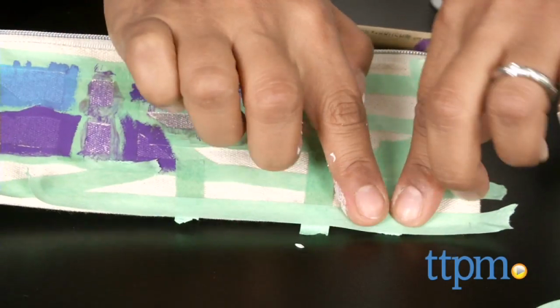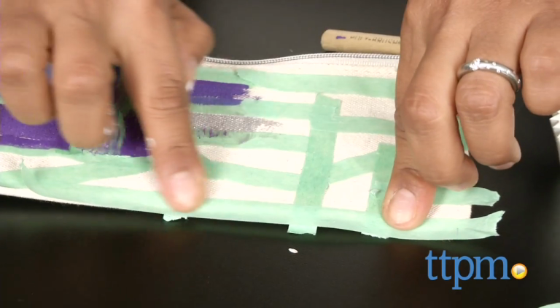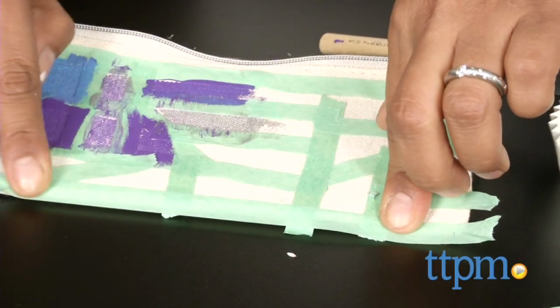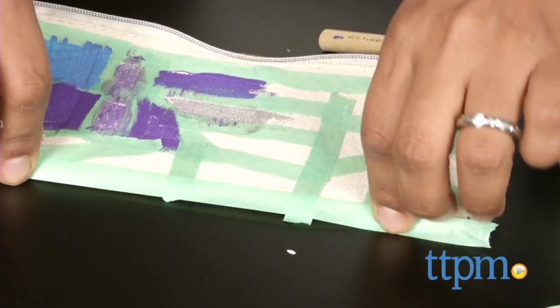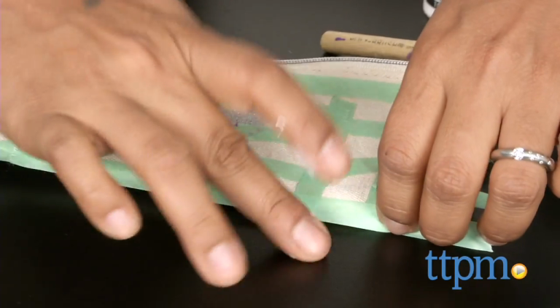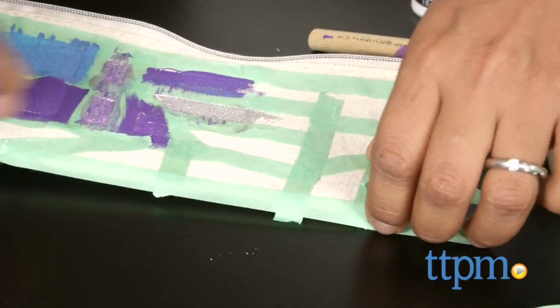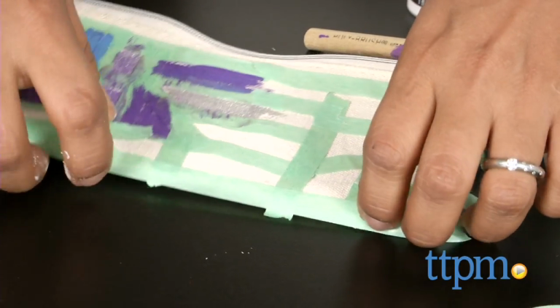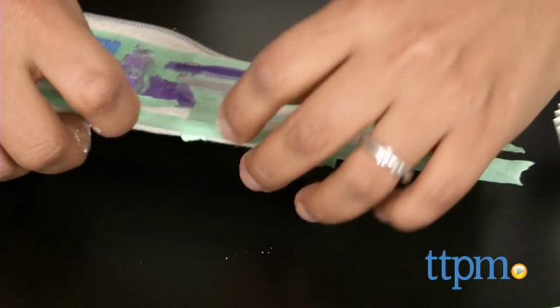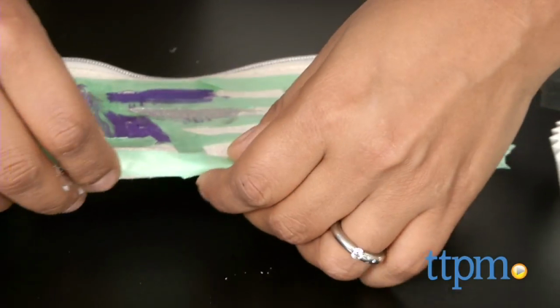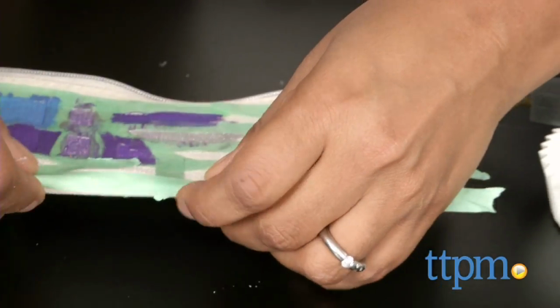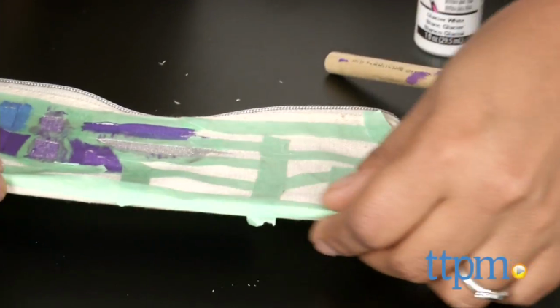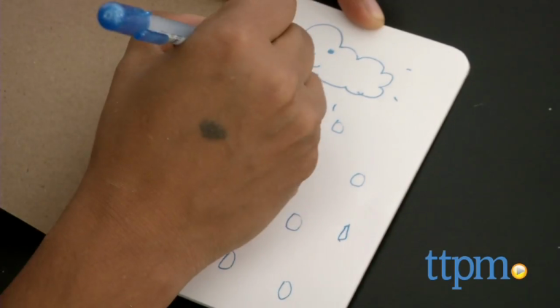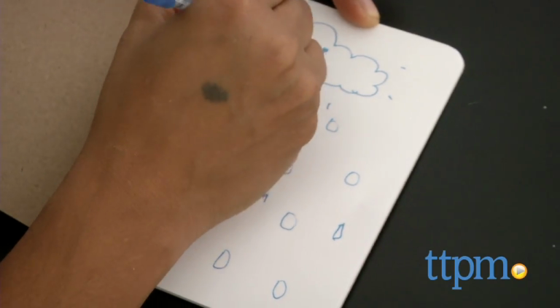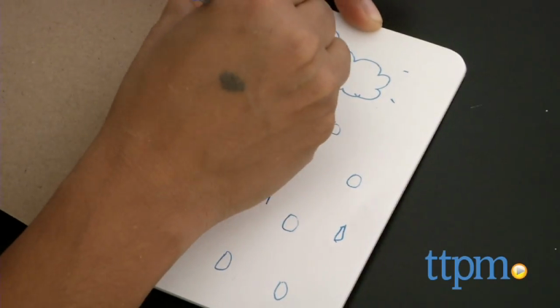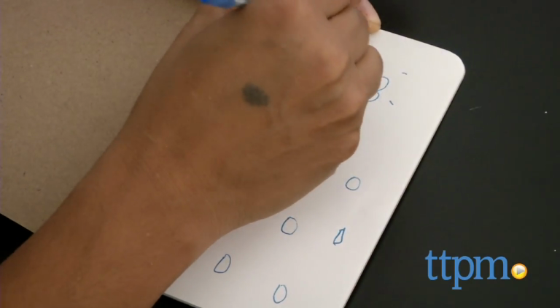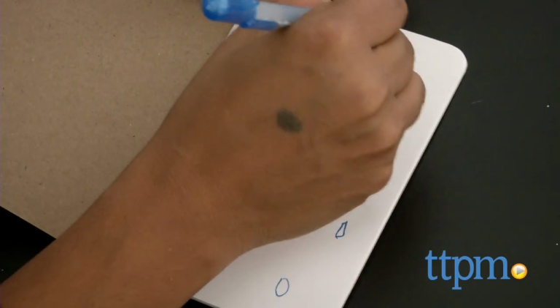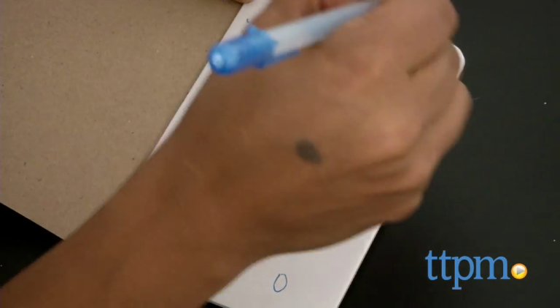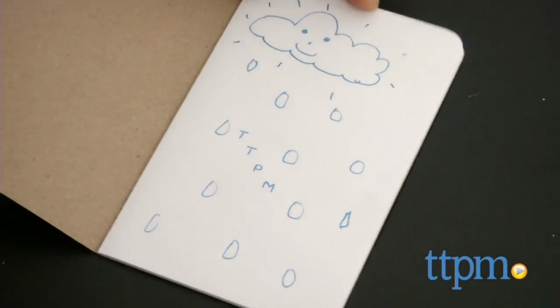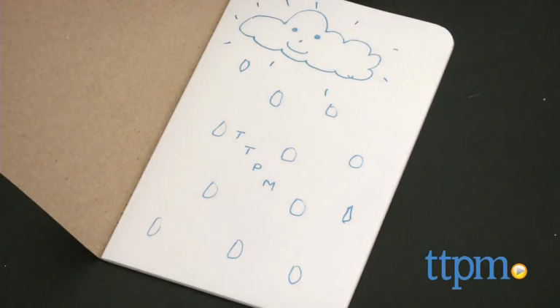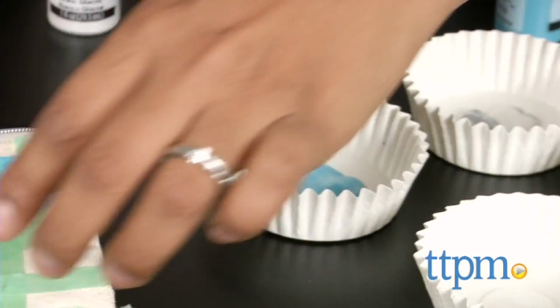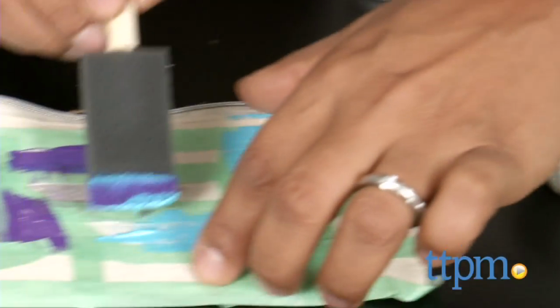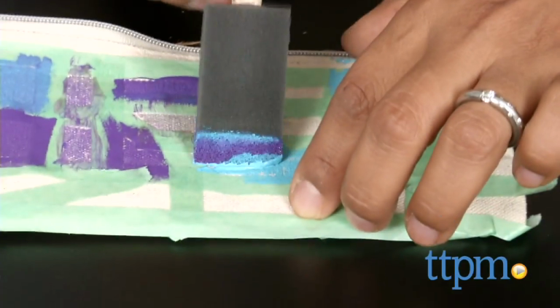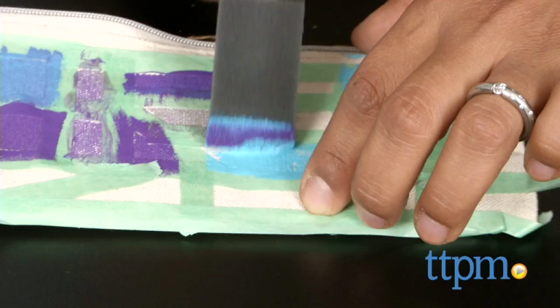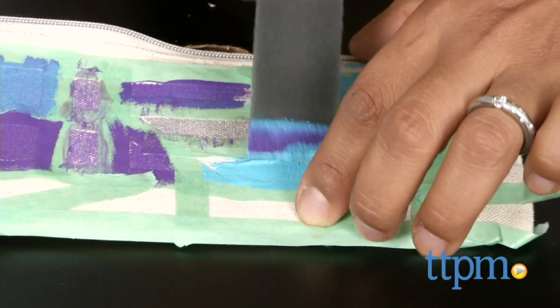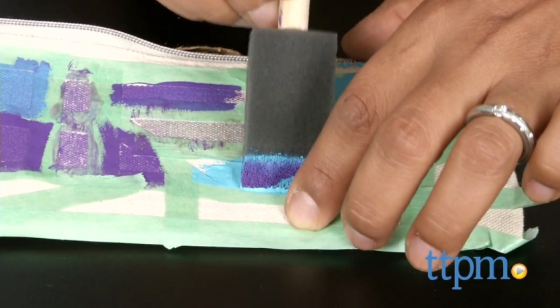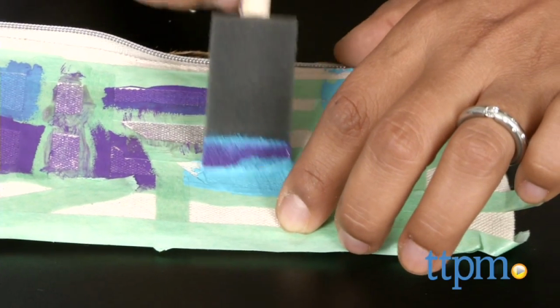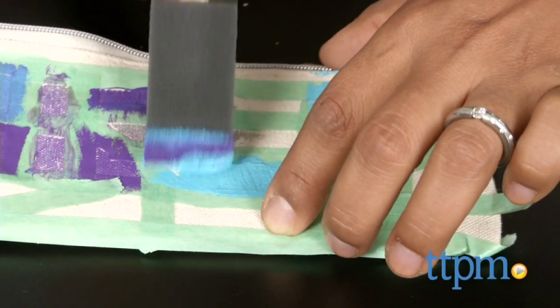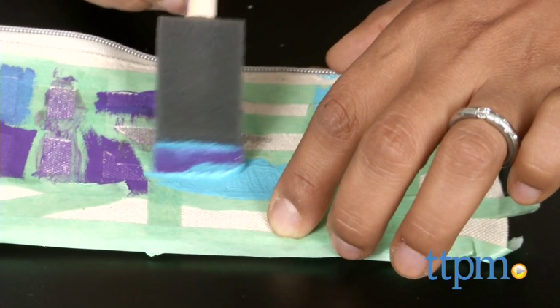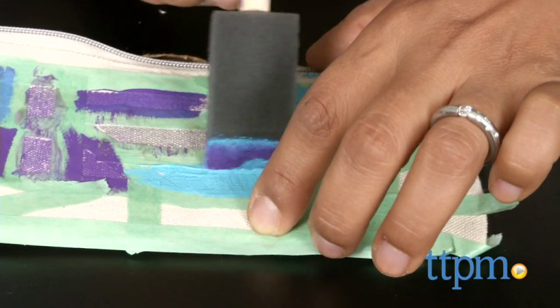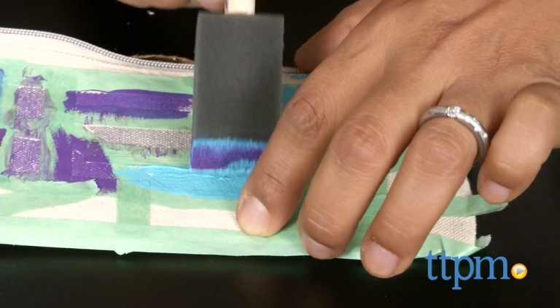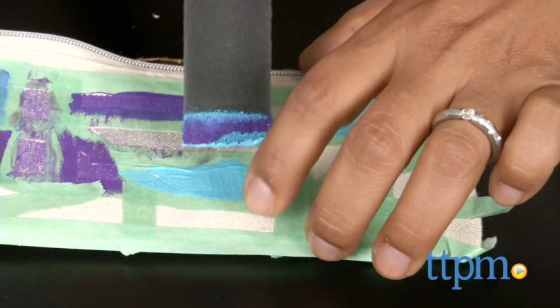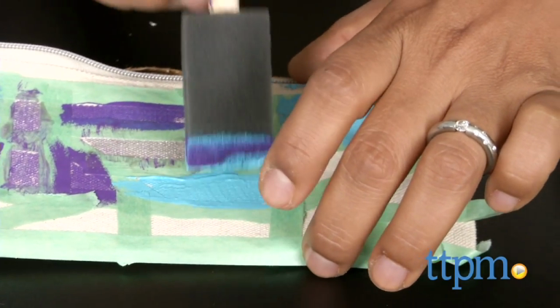This crate includes two canvas pouches, yarn to make a pom-pom zipper pull, a notebook and pen for doodles, fabric paint, tape, foam brush, and paint cups. Instructions are included and are easy to follow.